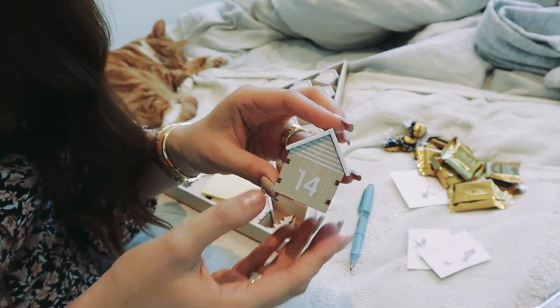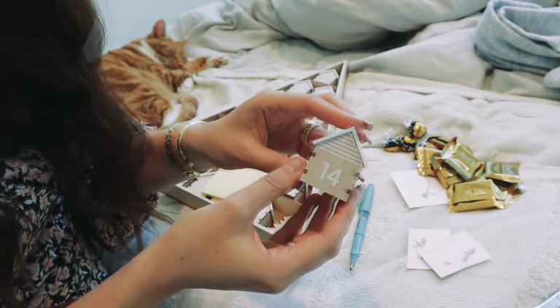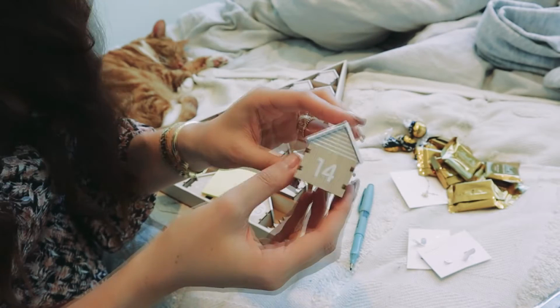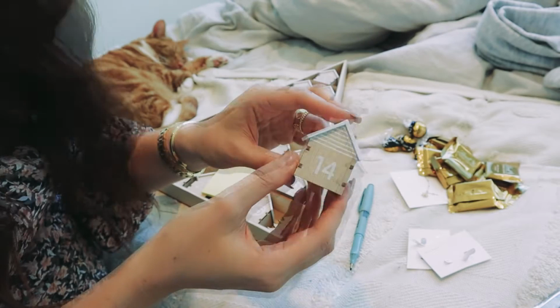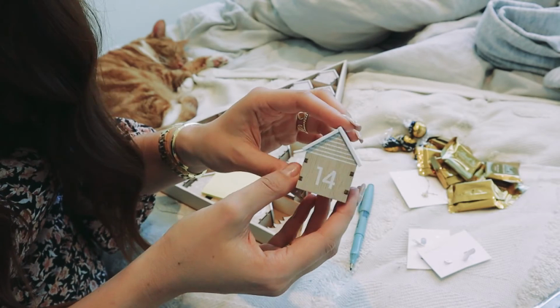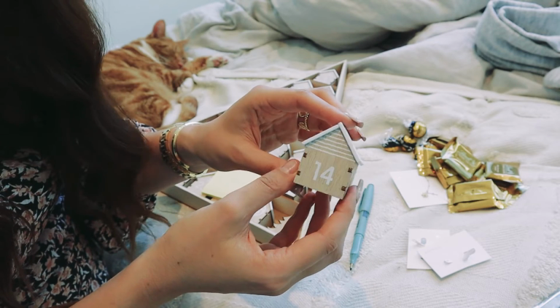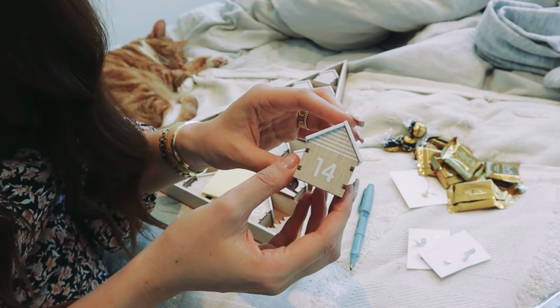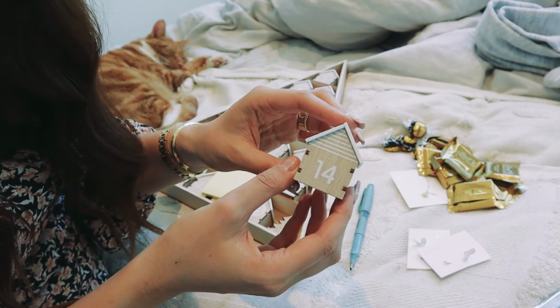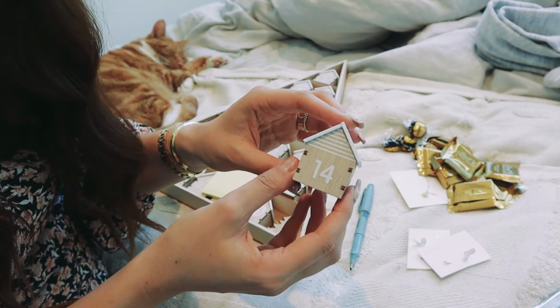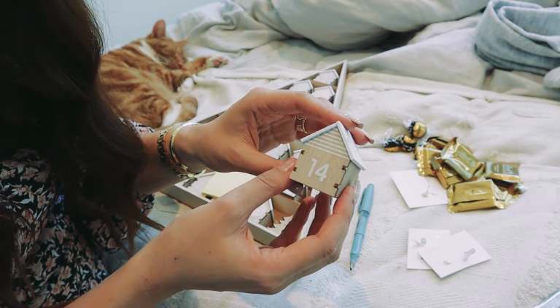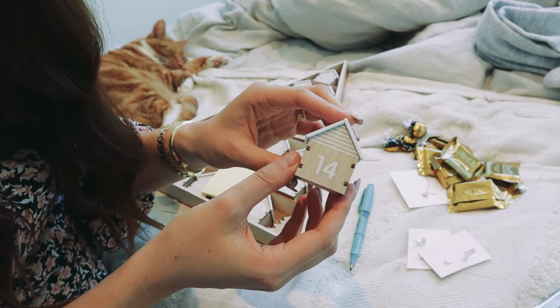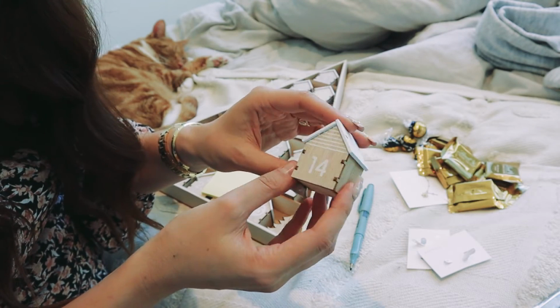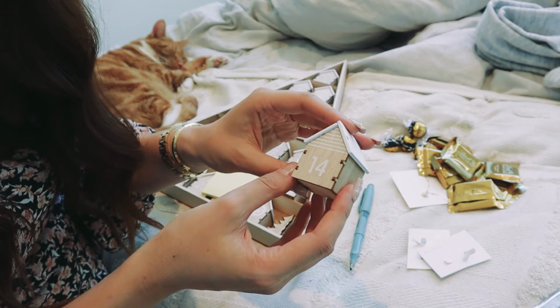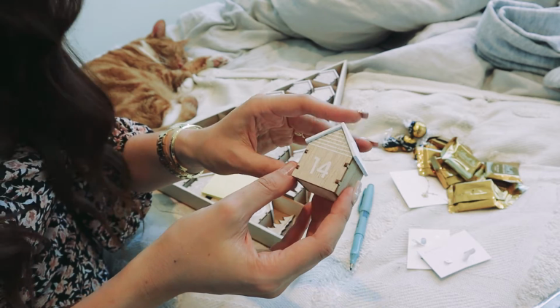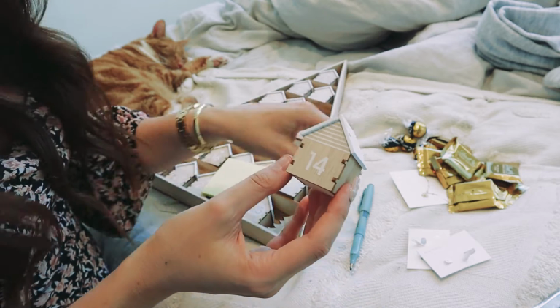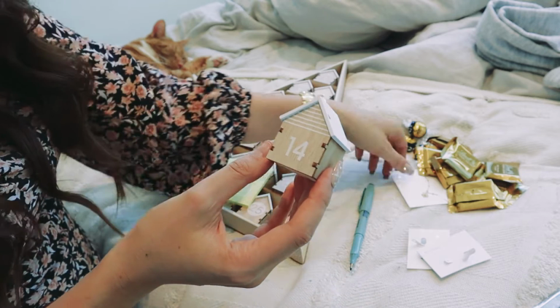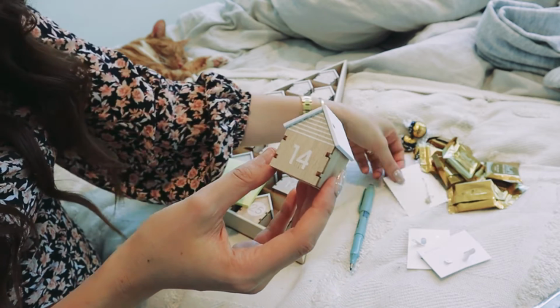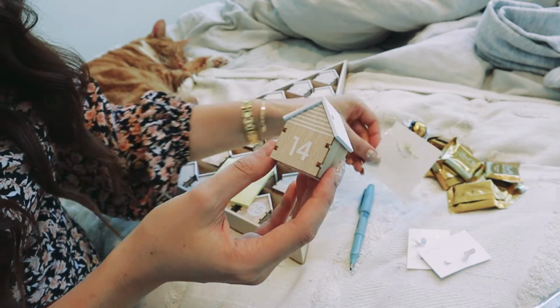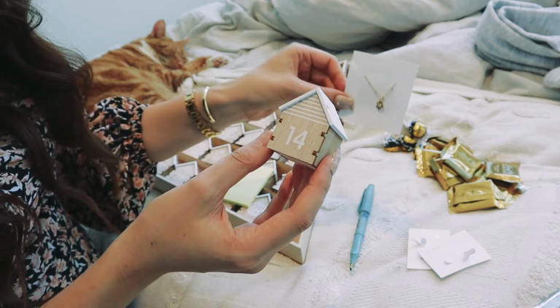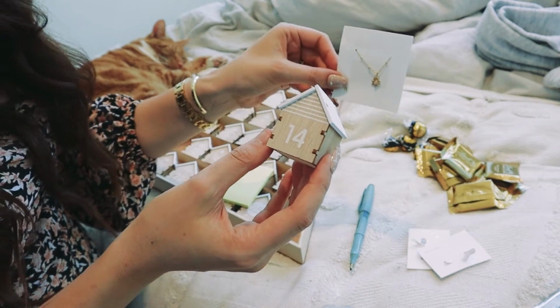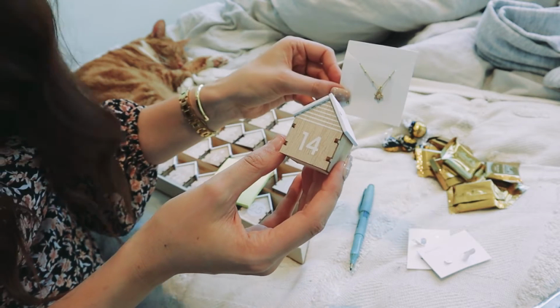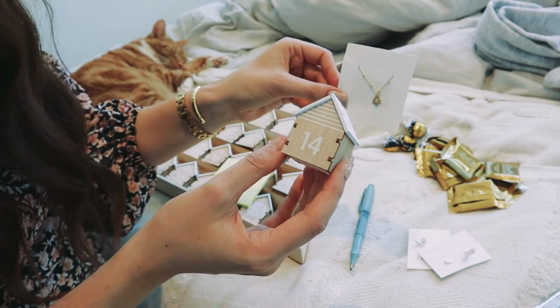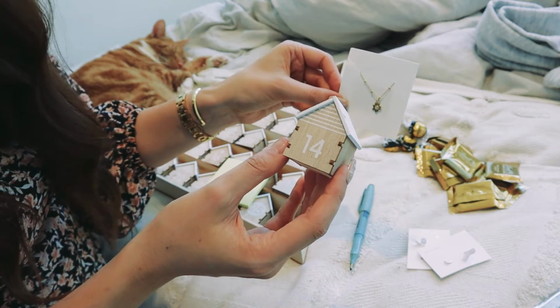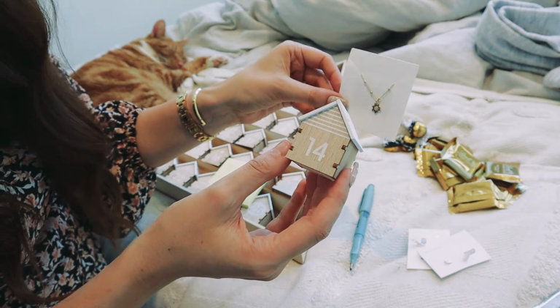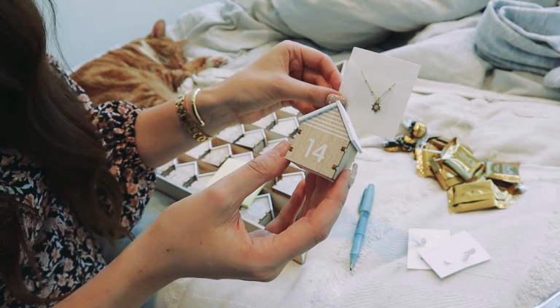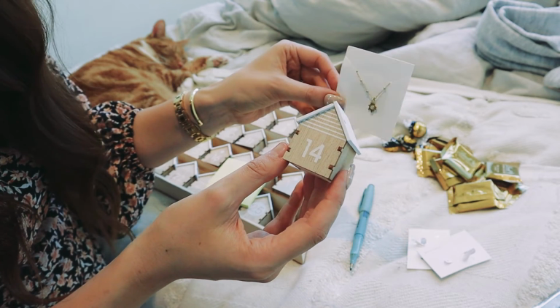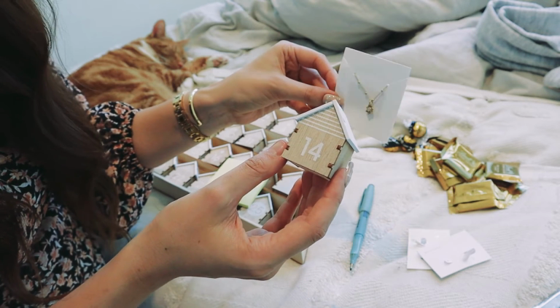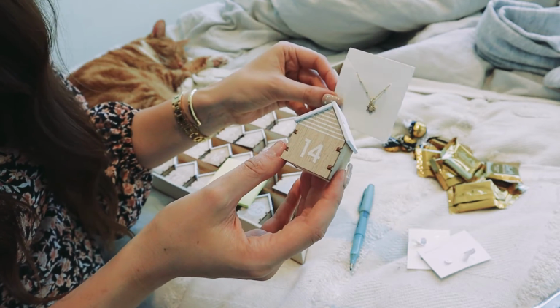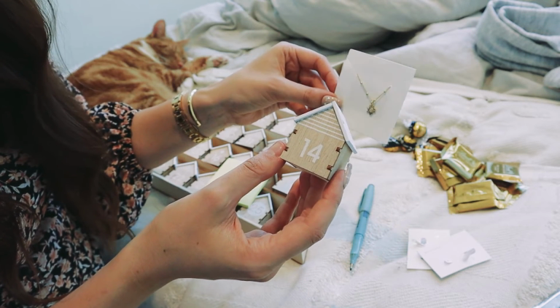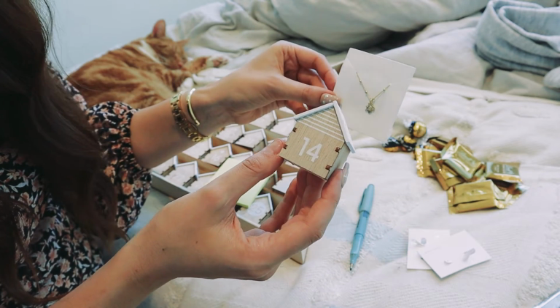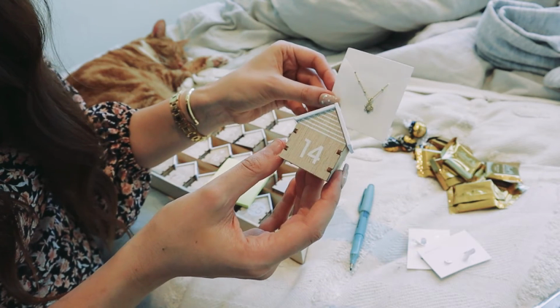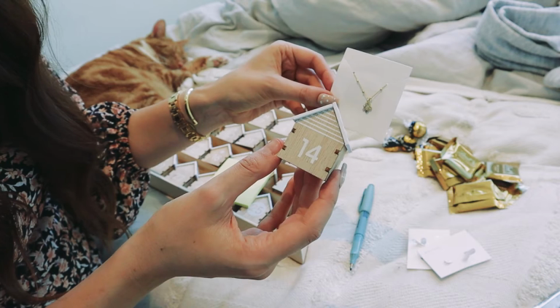Number 14 is my birthday number, so I'm going to put this necklace inside of there because that's going to be a little gift for me.